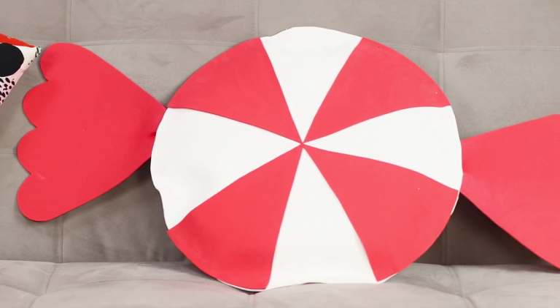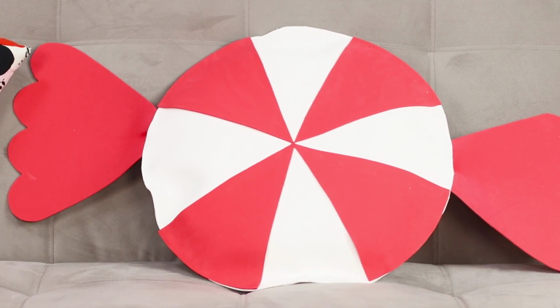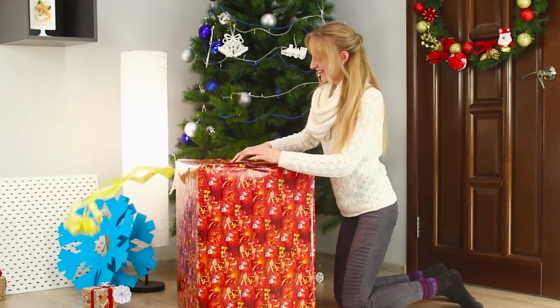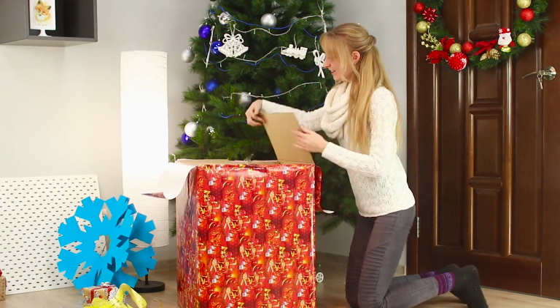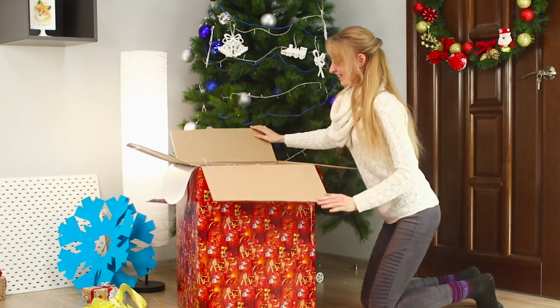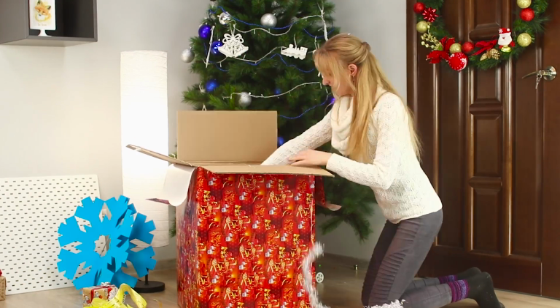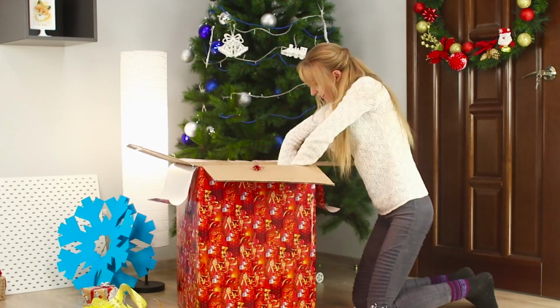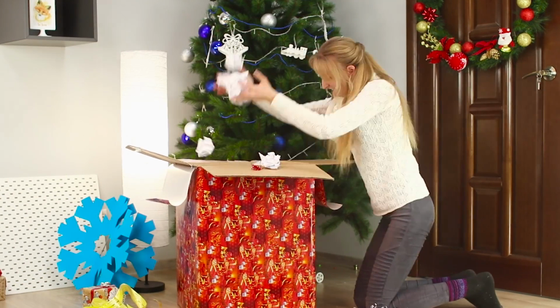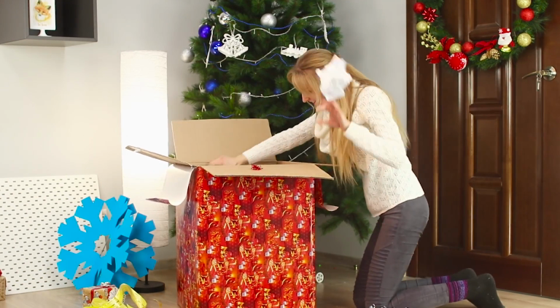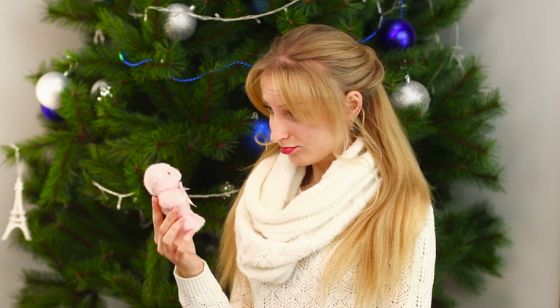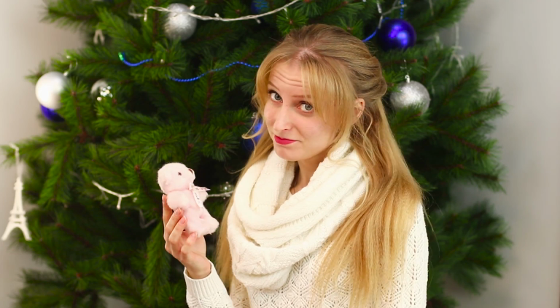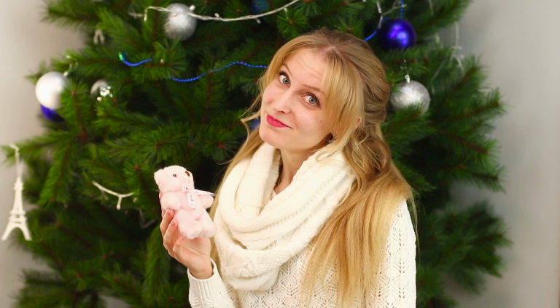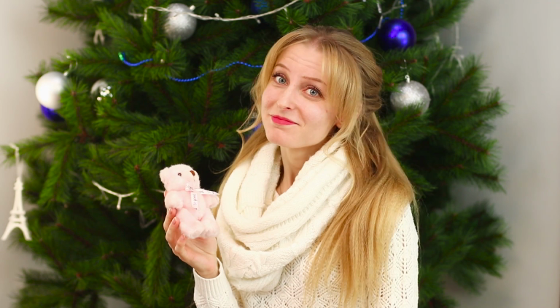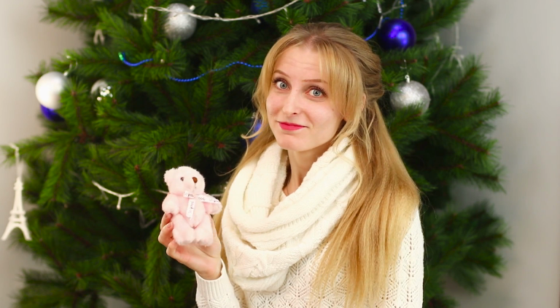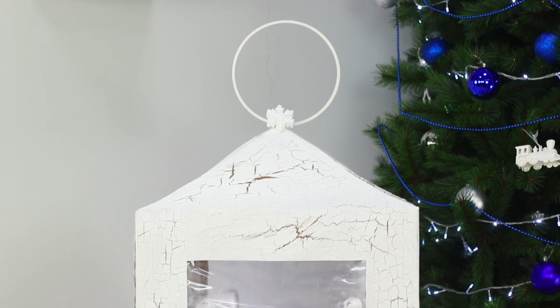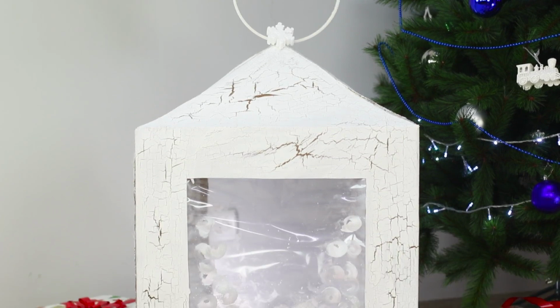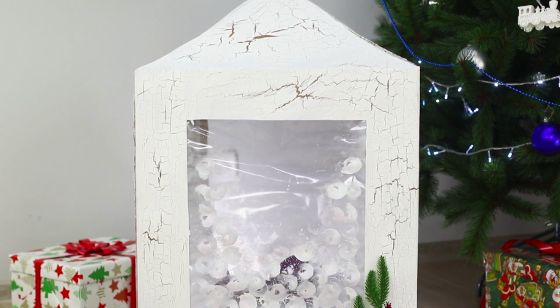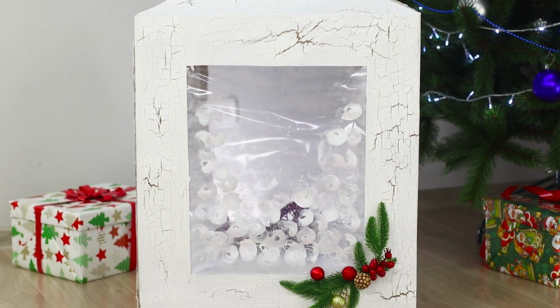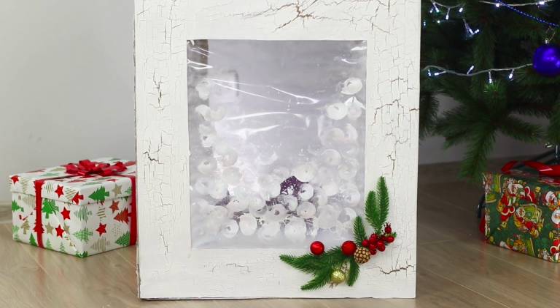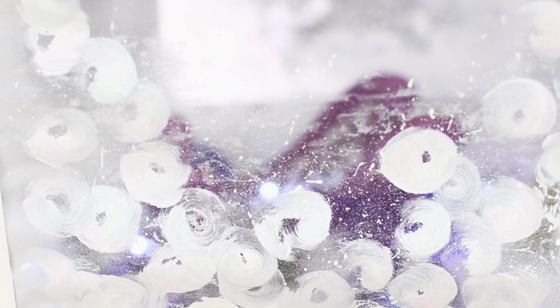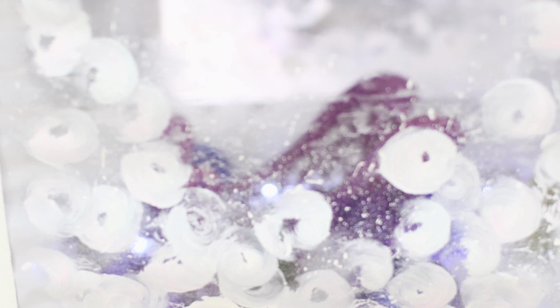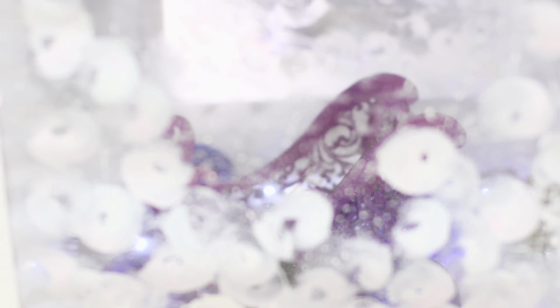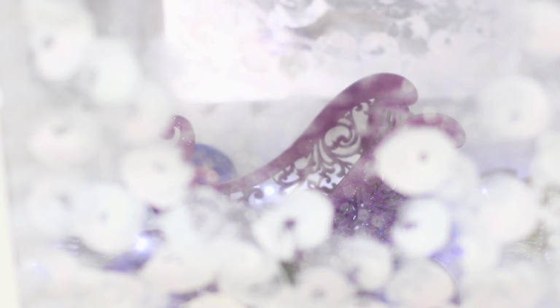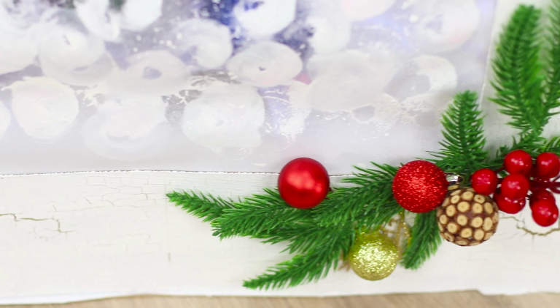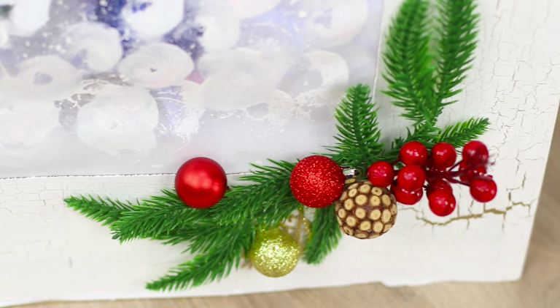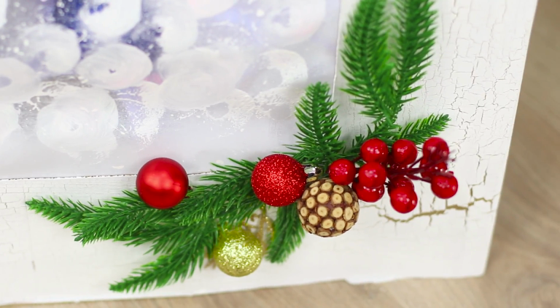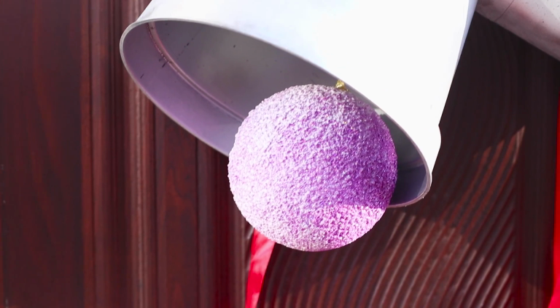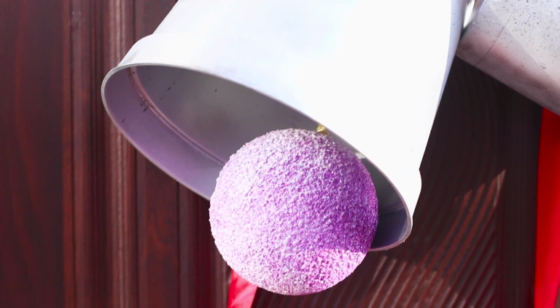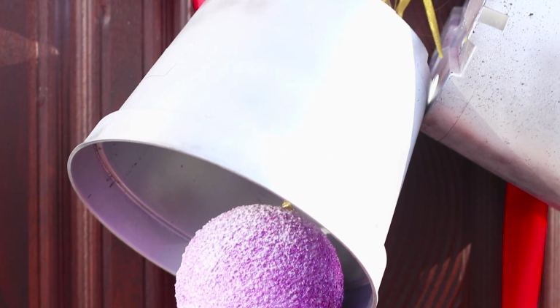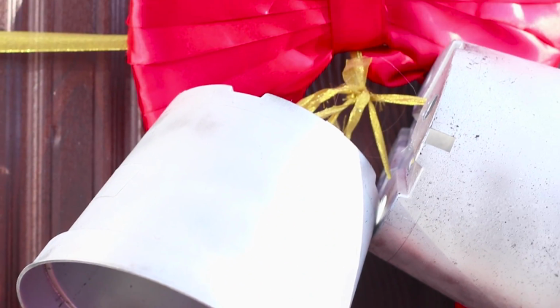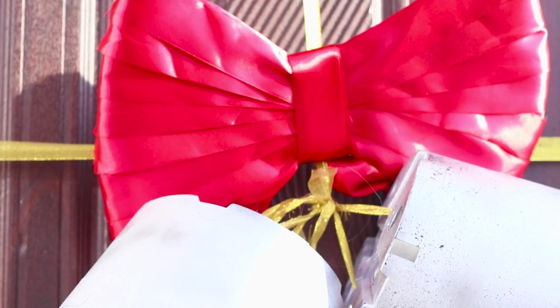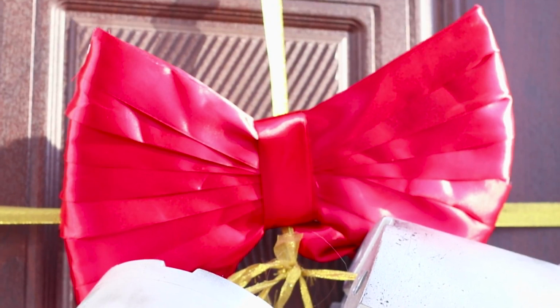Who doesn't love Christmas decorations? They create an atmosphere of joy and fun. The bigger the decoration, the more you get to celebrate. Let's make giant decorations and find out.